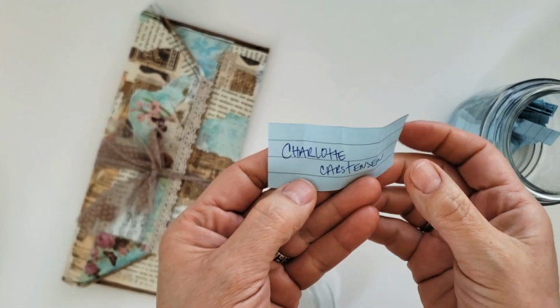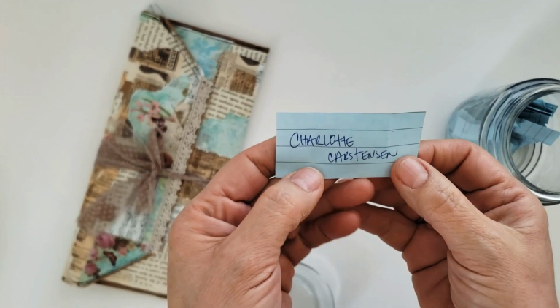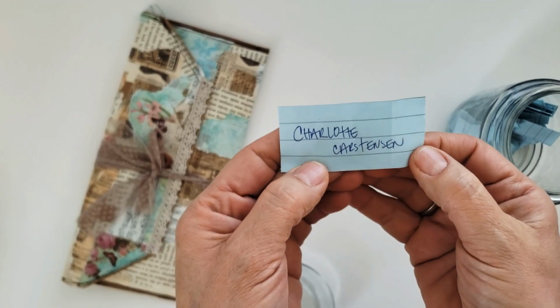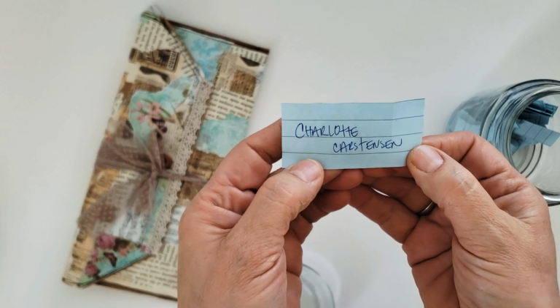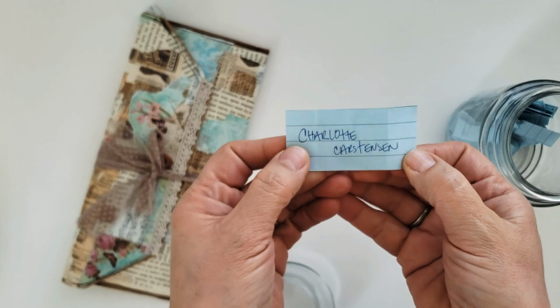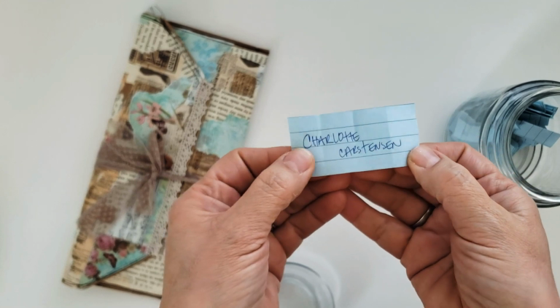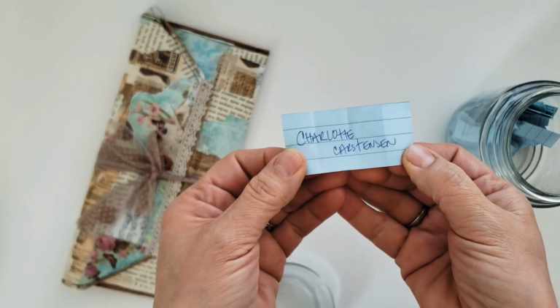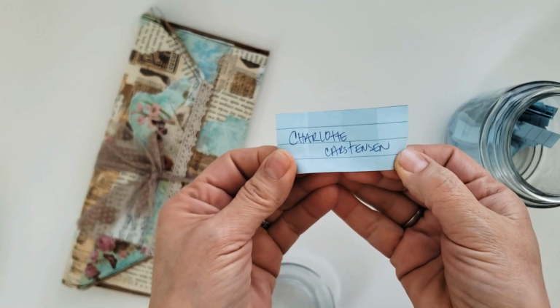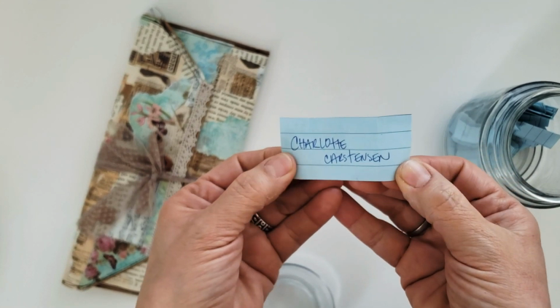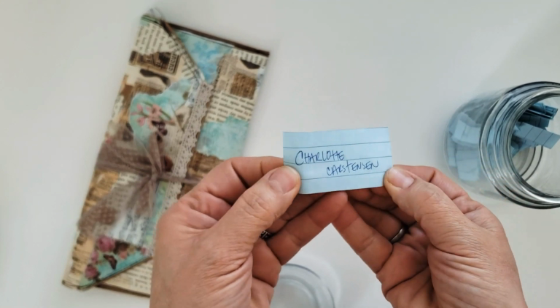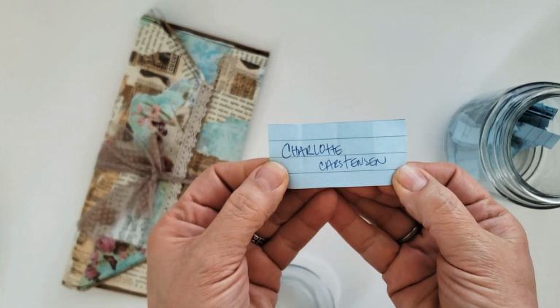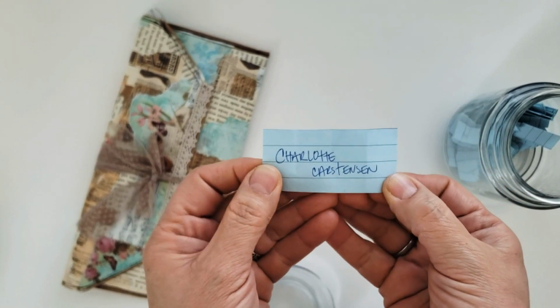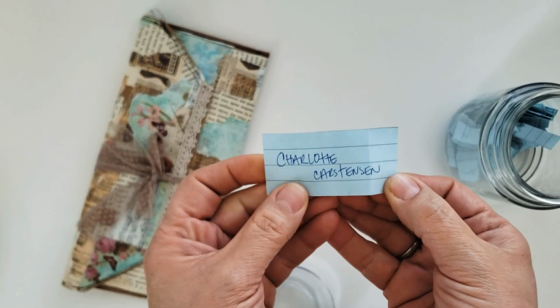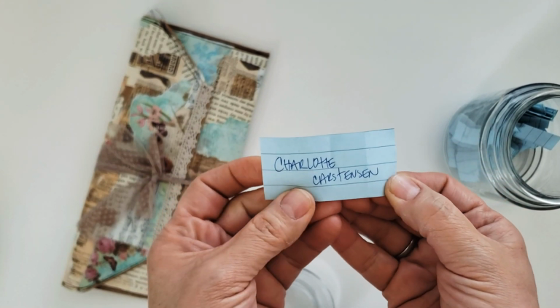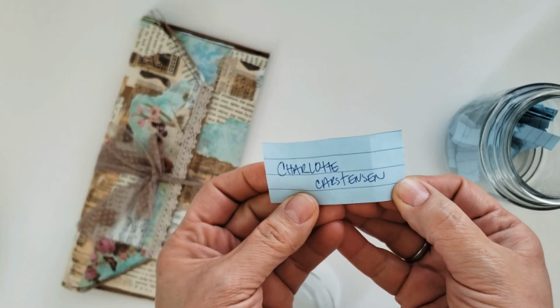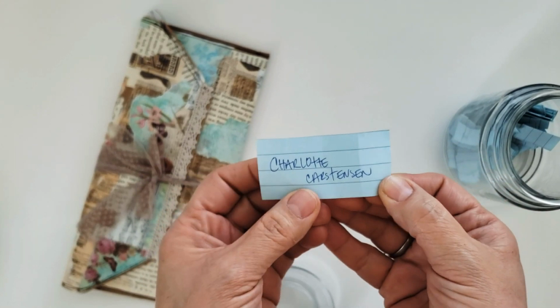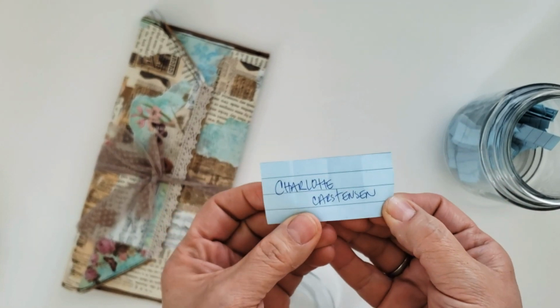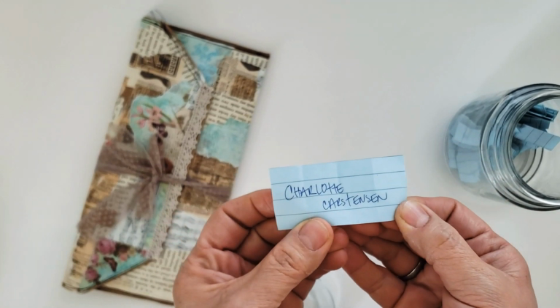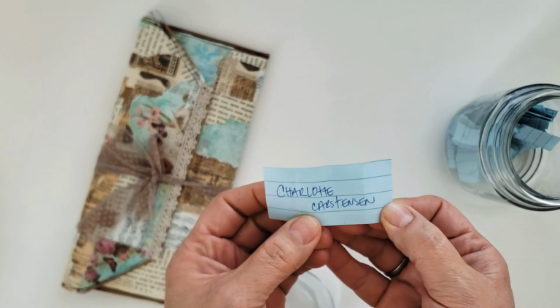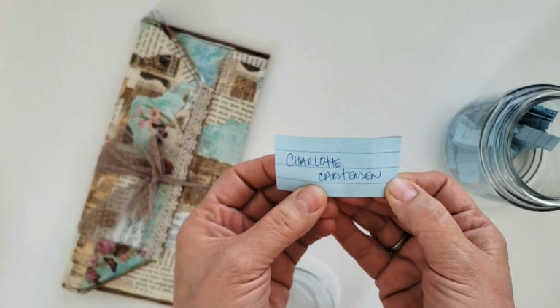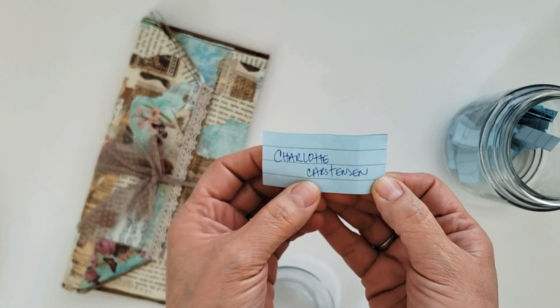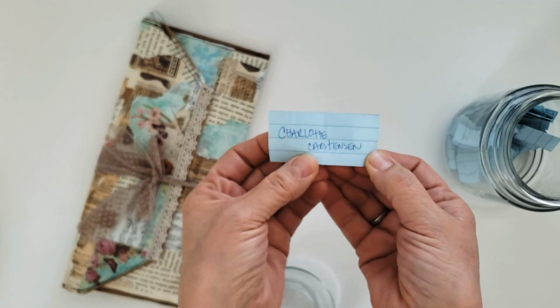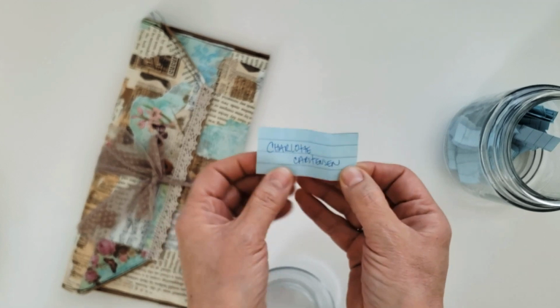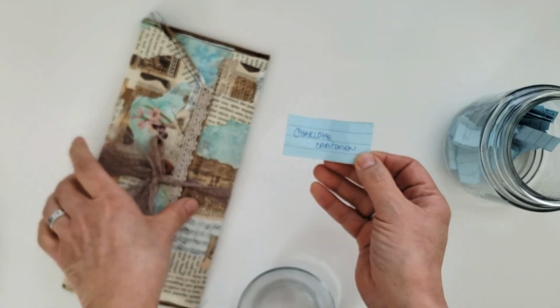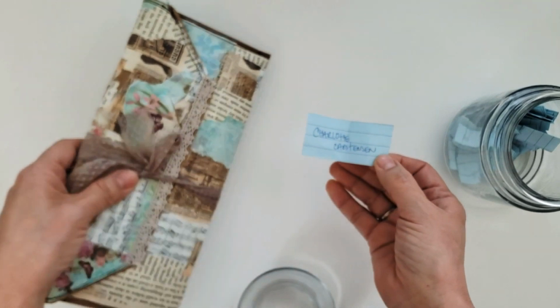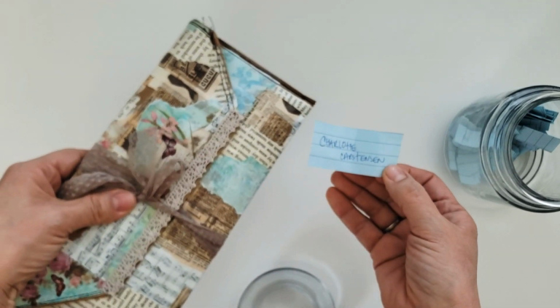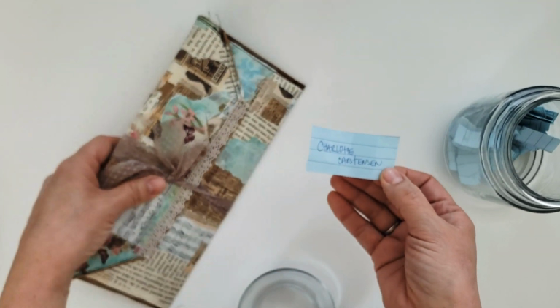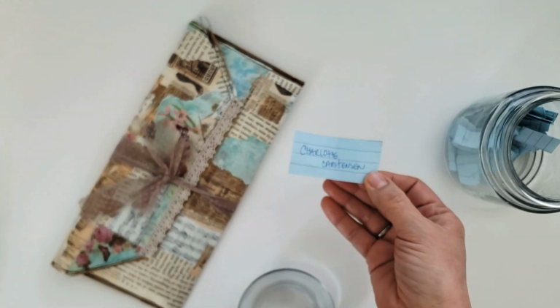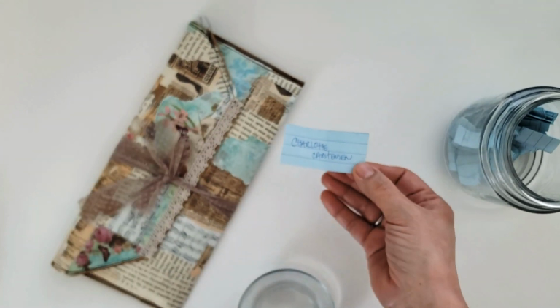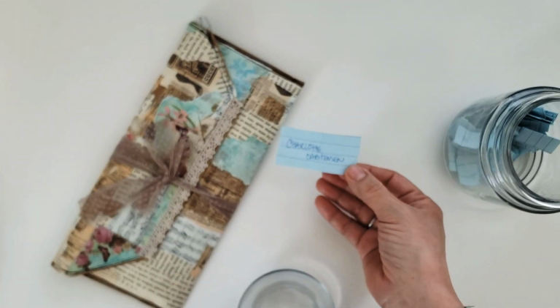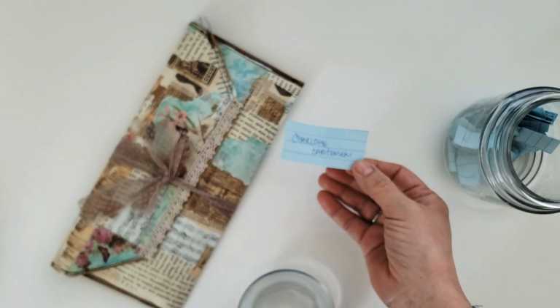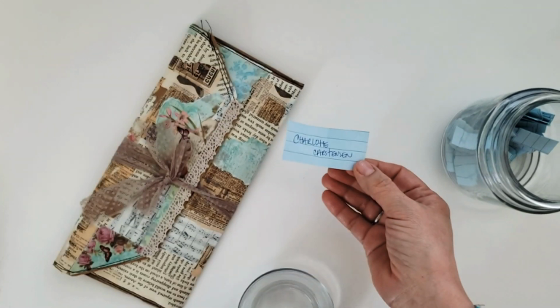Charlotte Carstensen — did I spell that correctly? Charlotte Carstensen! Charlotte, you are the winner of this amazing little clutch.